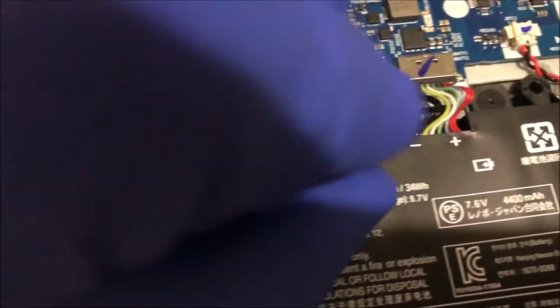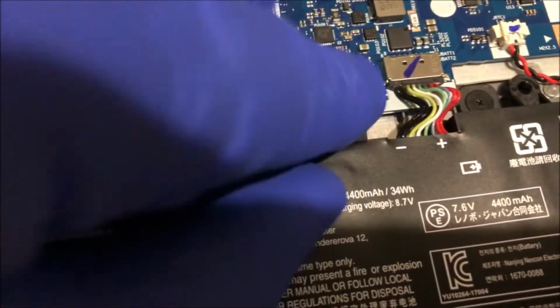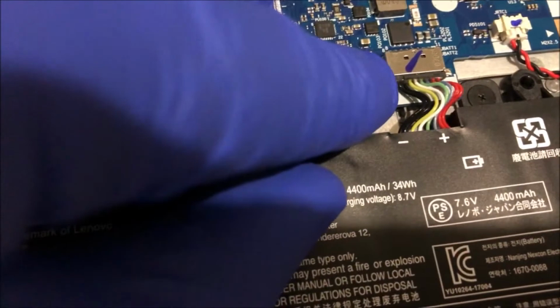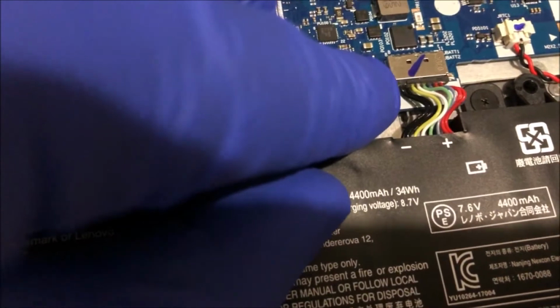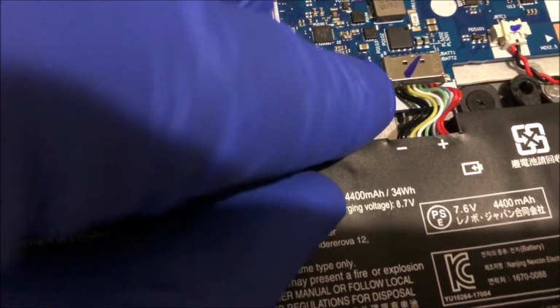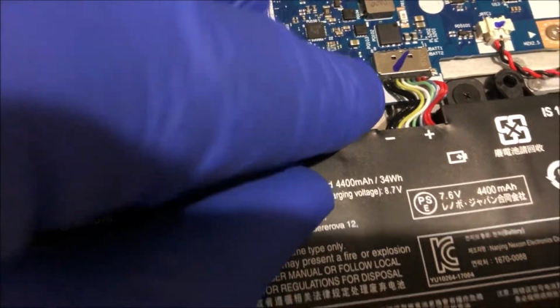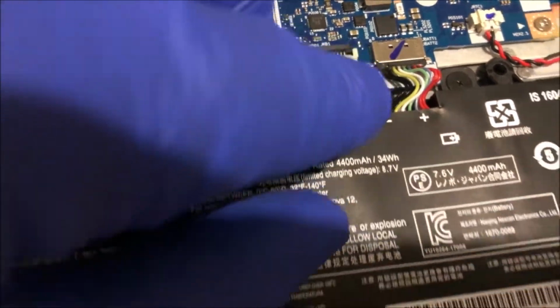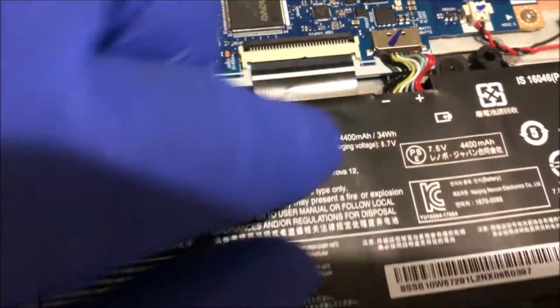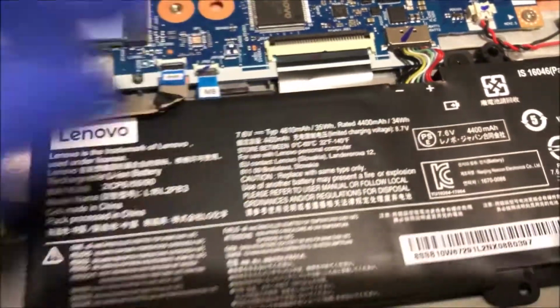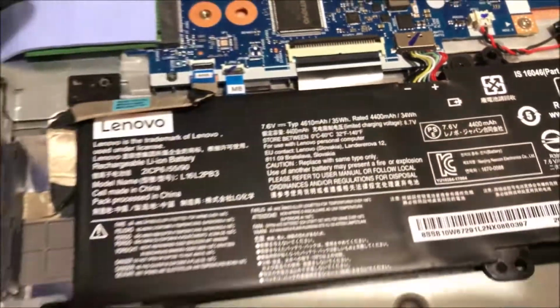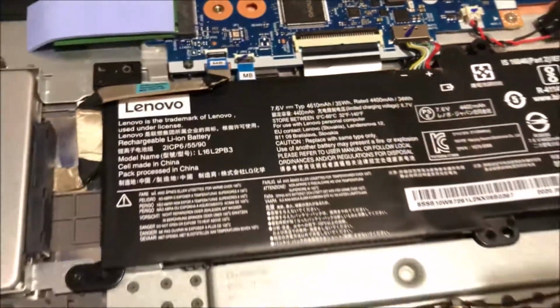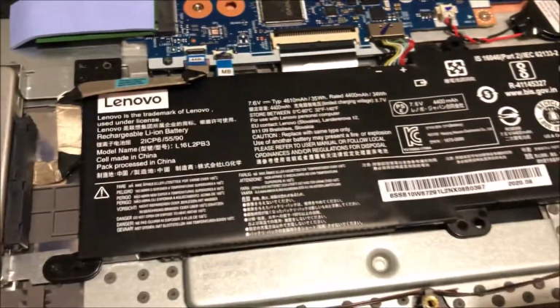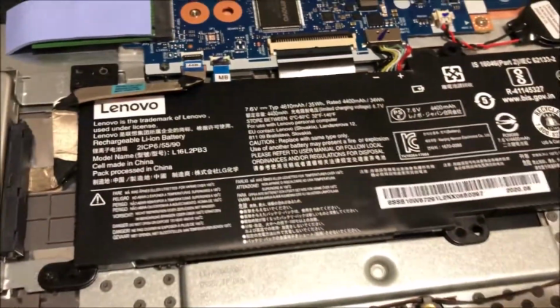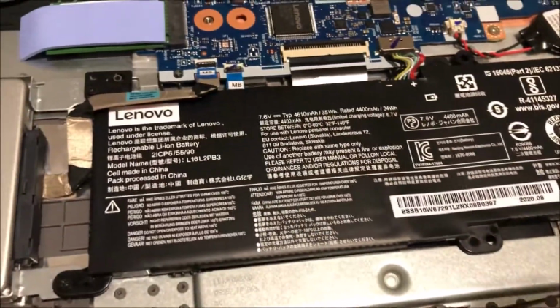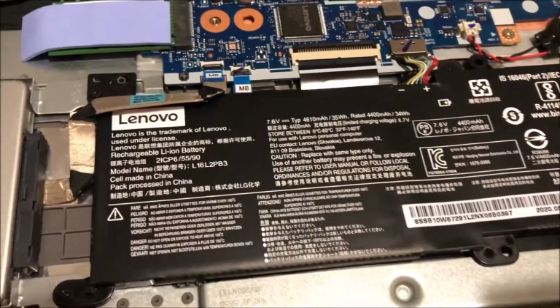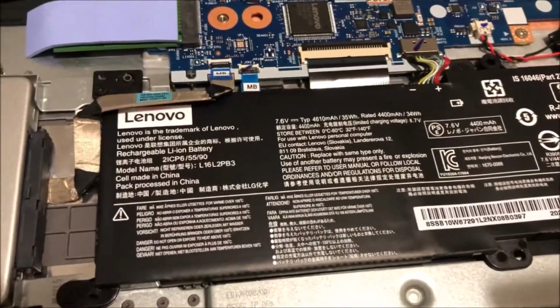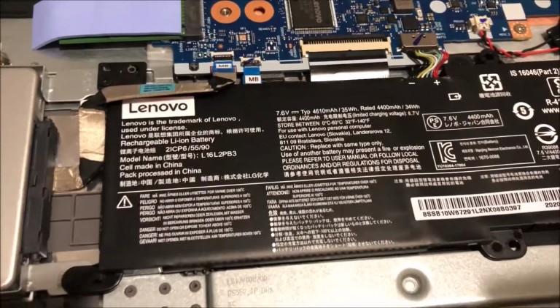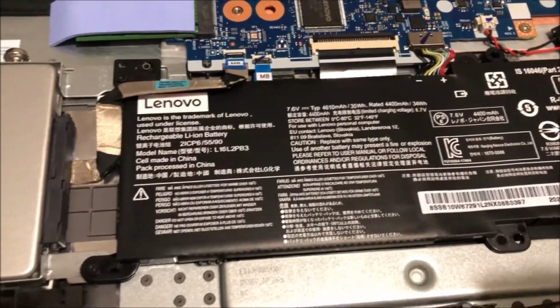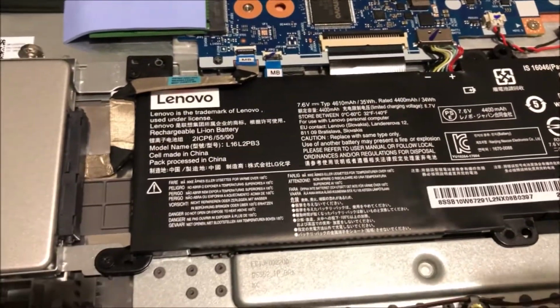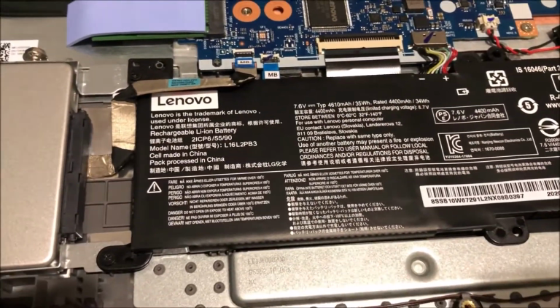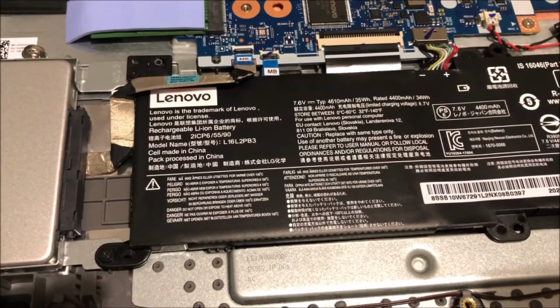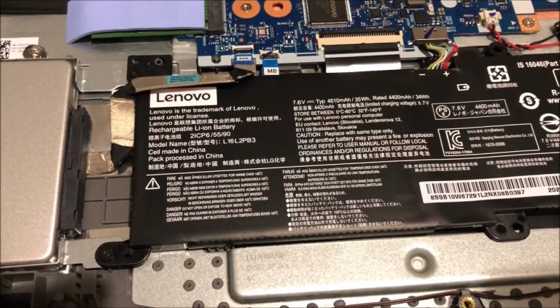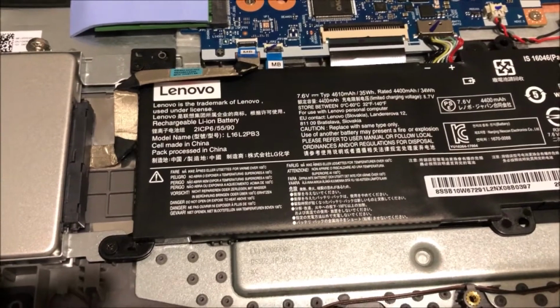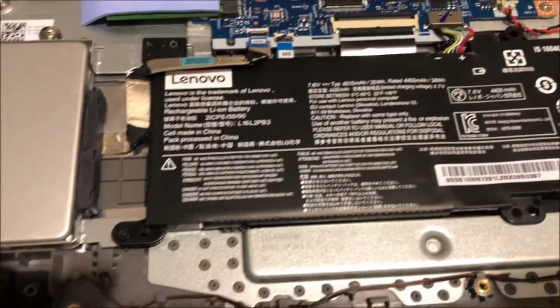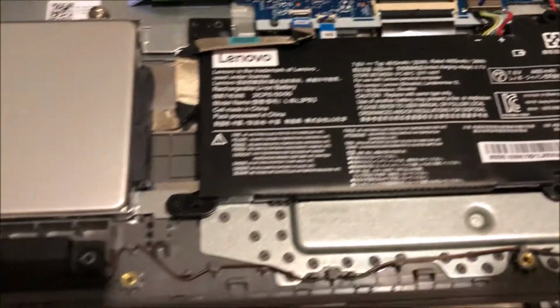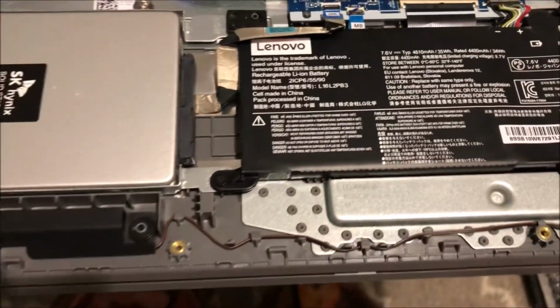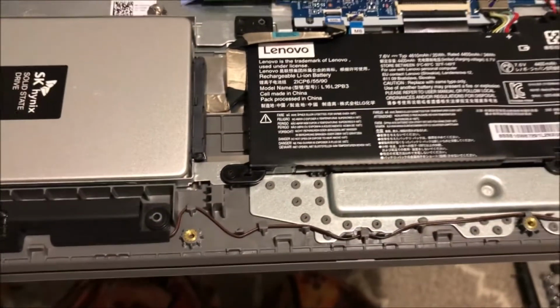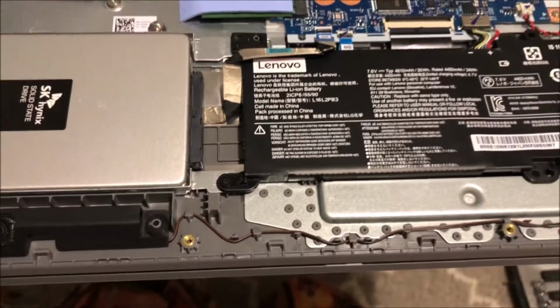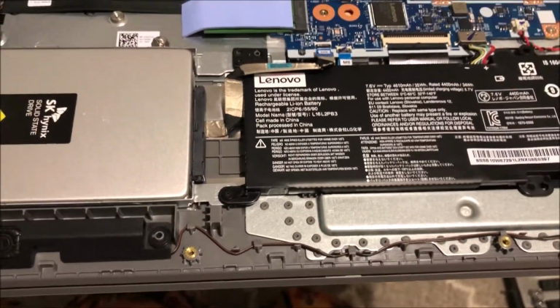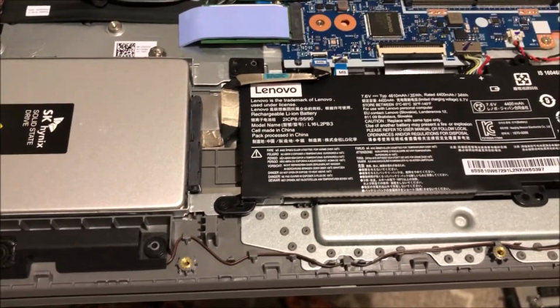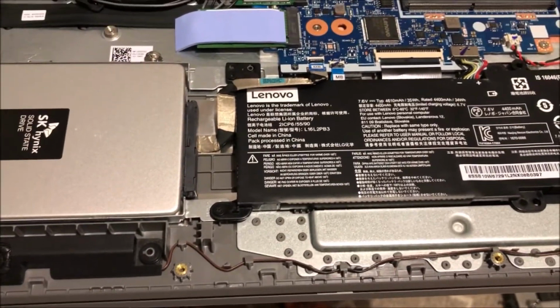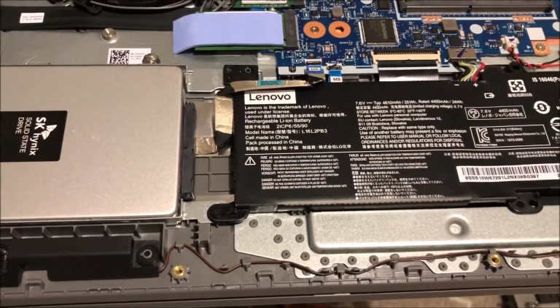Plug the battery back in. Put the panel back on, screw everything back in, and test it out.